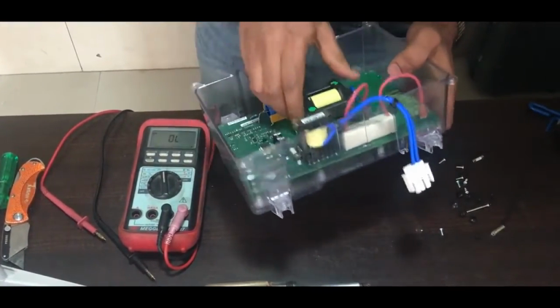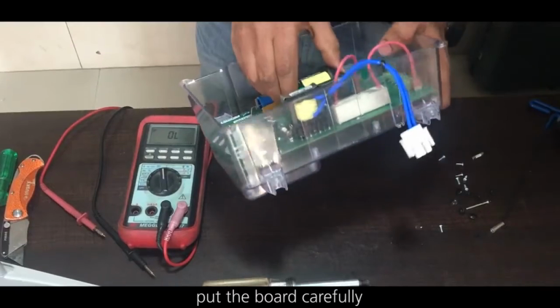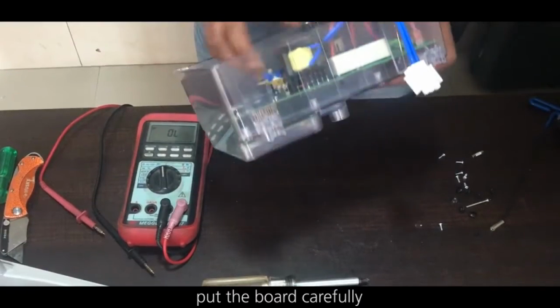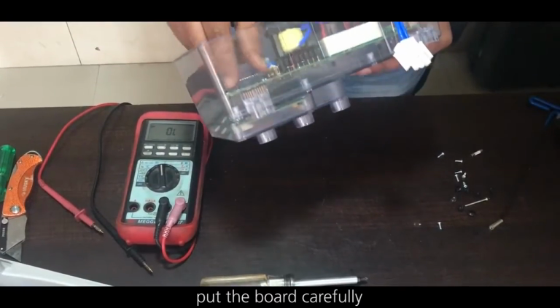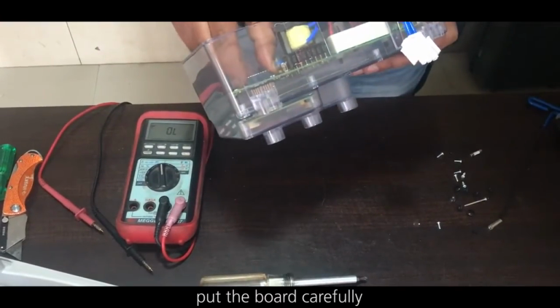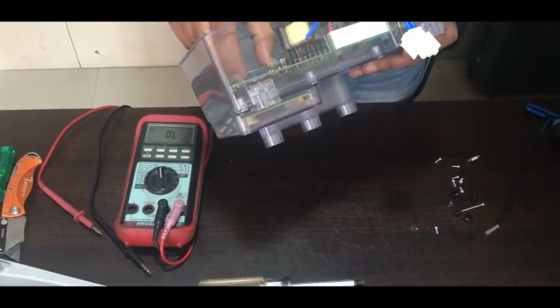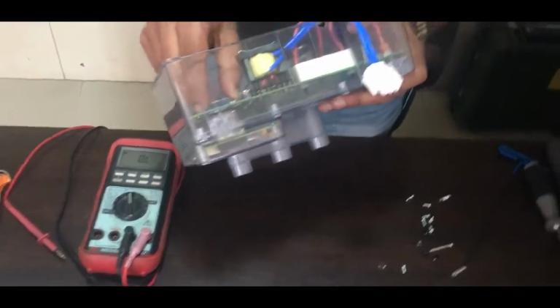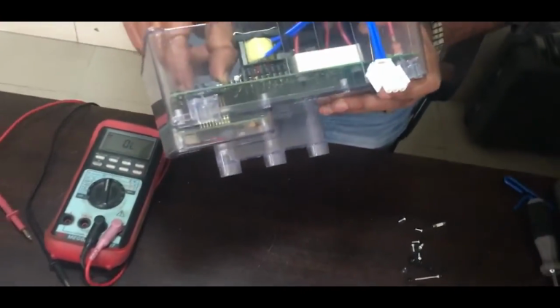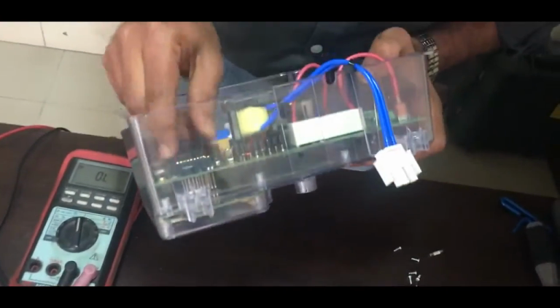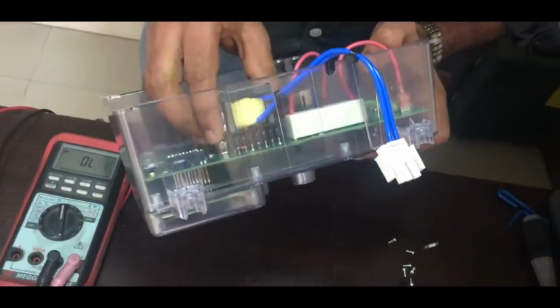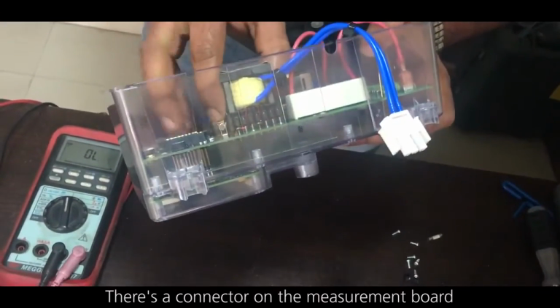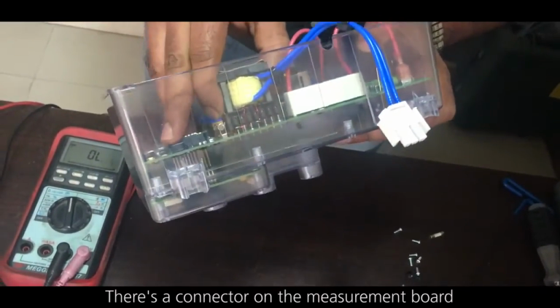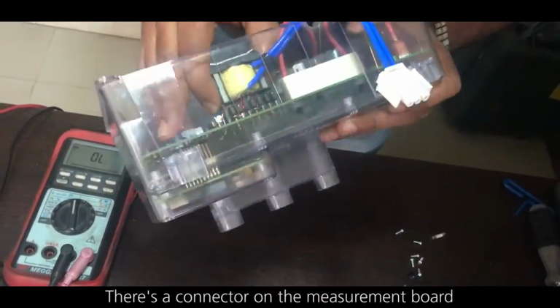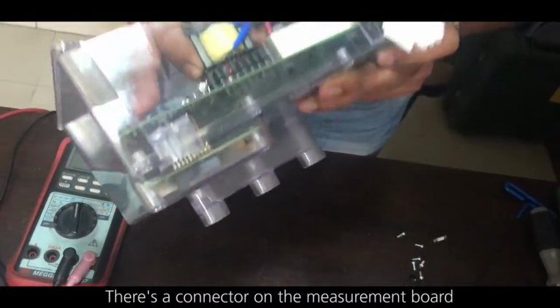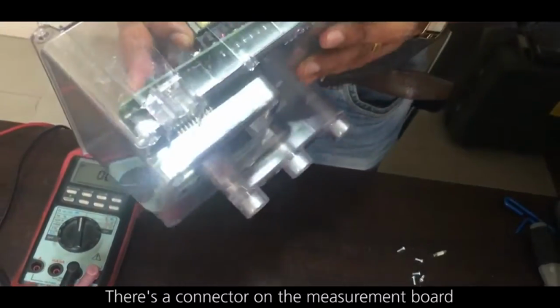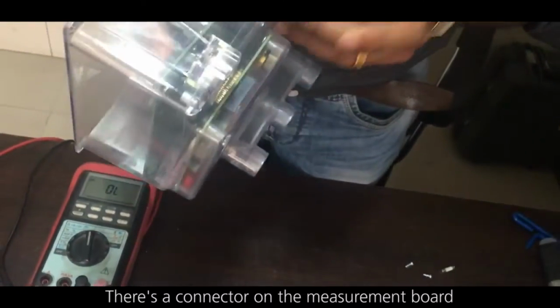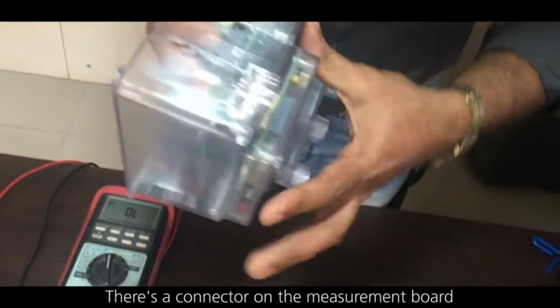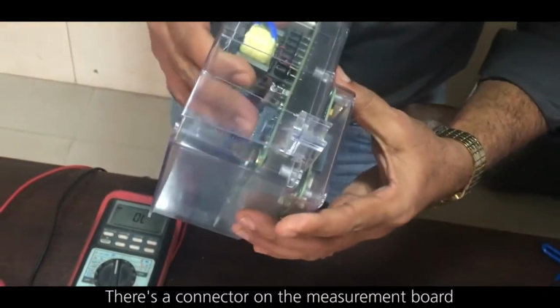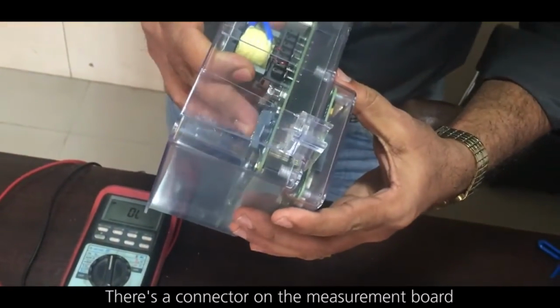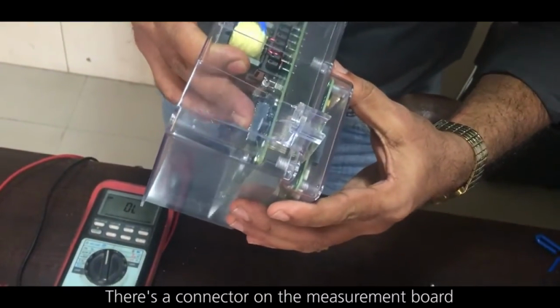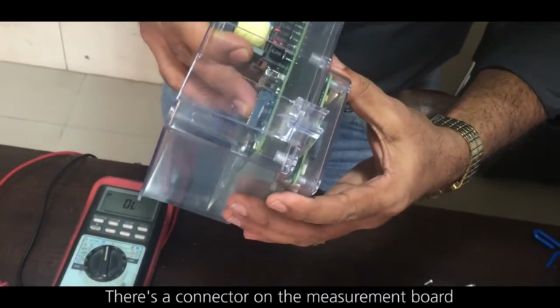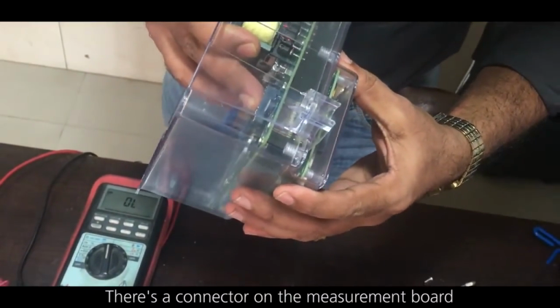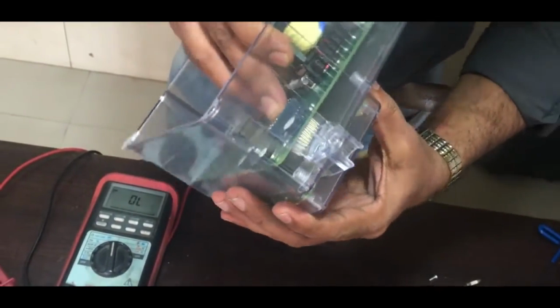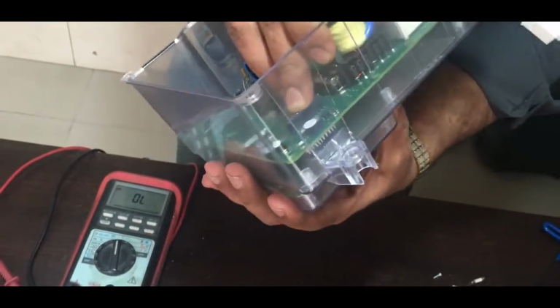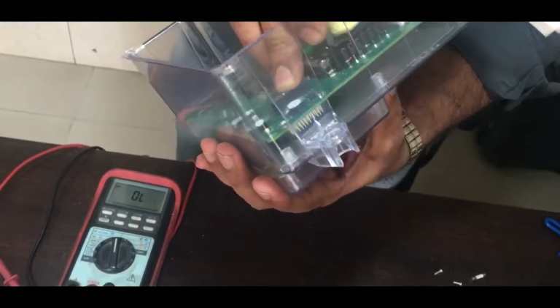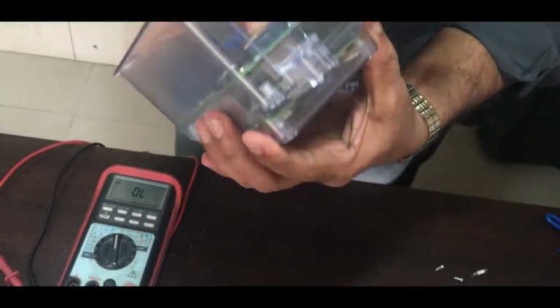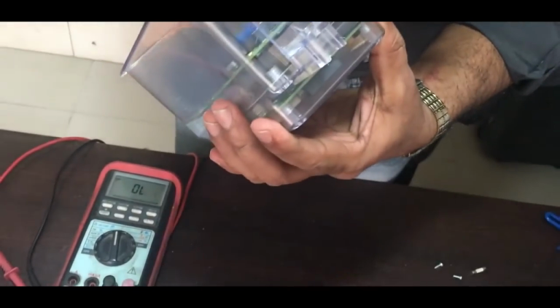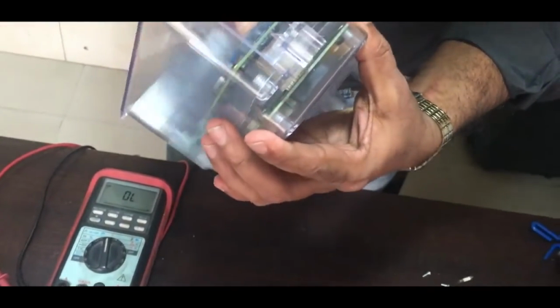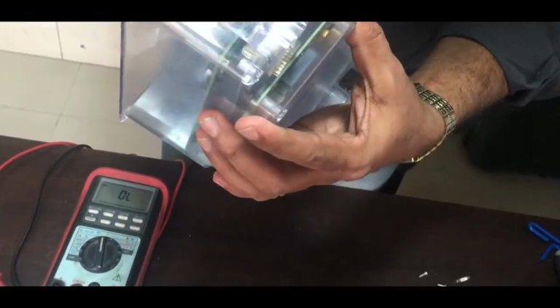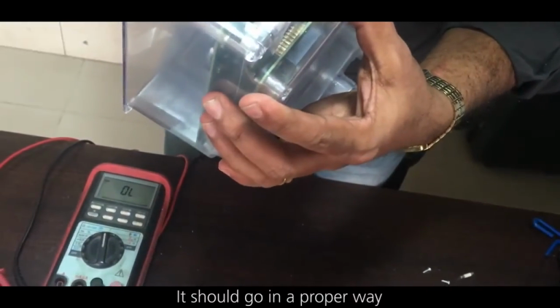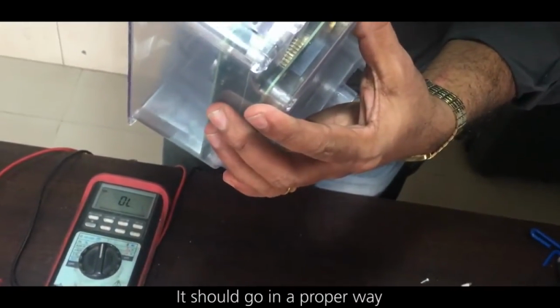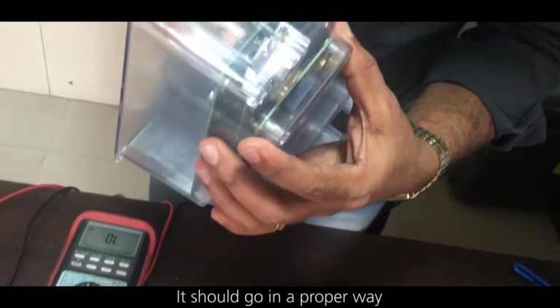Let's replace the fuse and reassemble the MIT 525. Put the board back carefully. There is a connector of the measurement board — it should be going in the proper way.